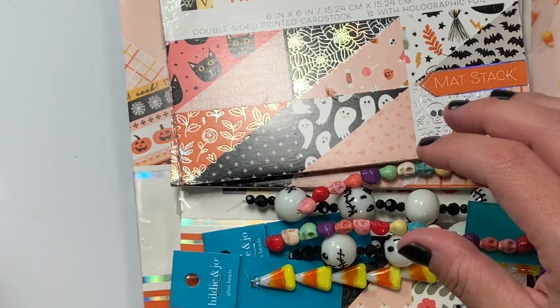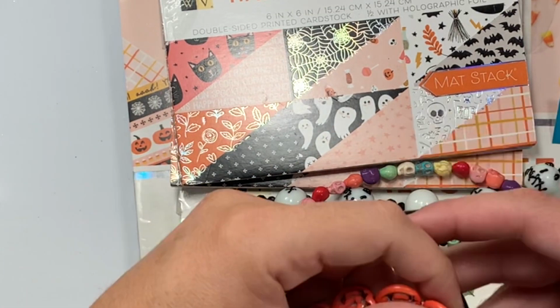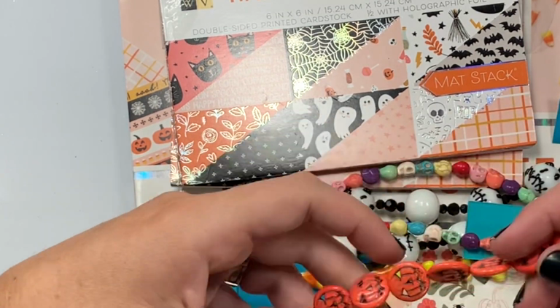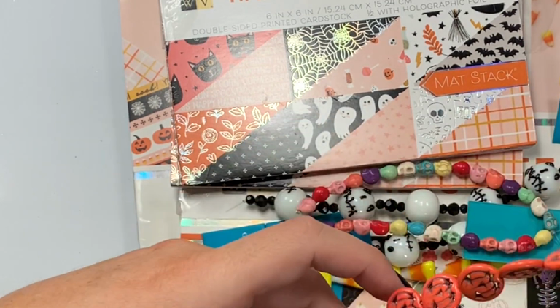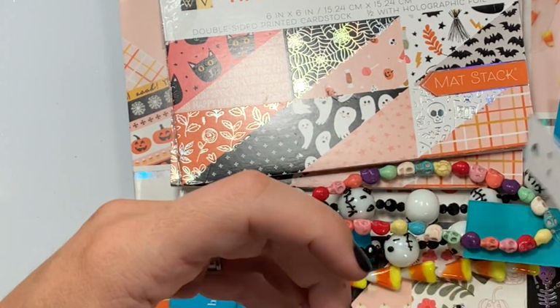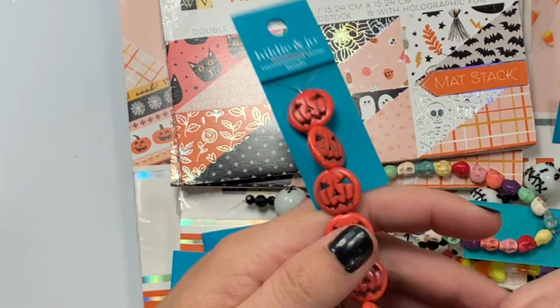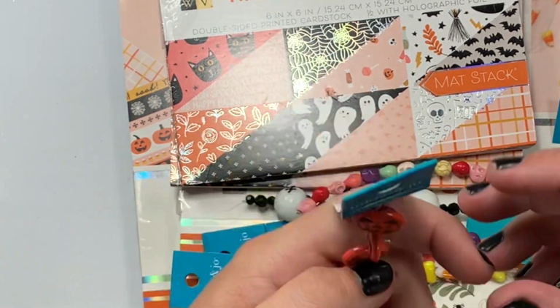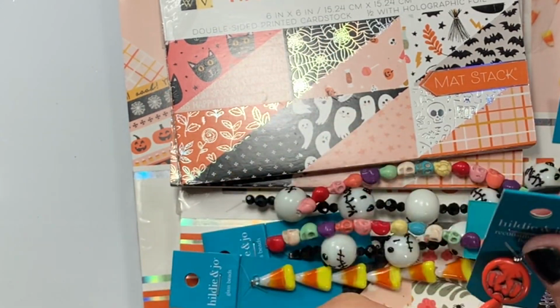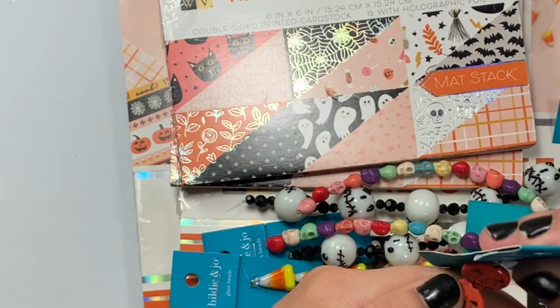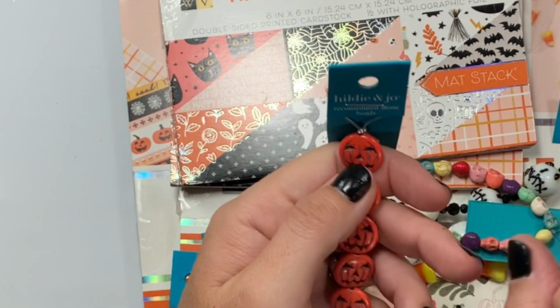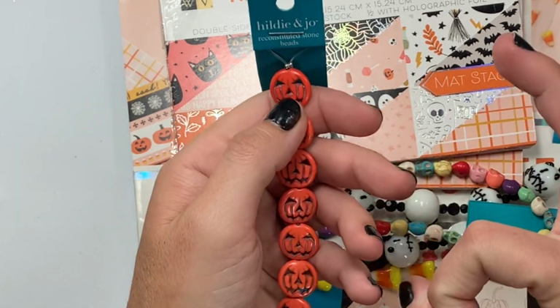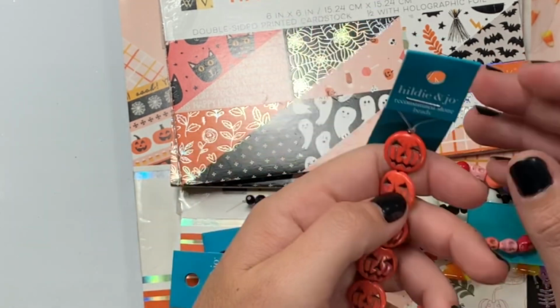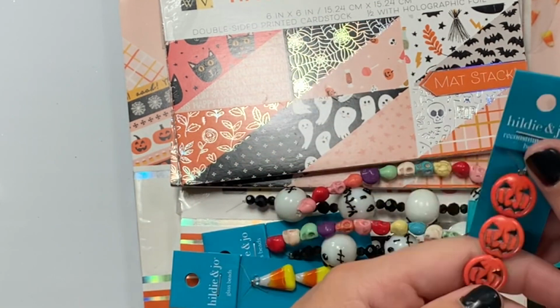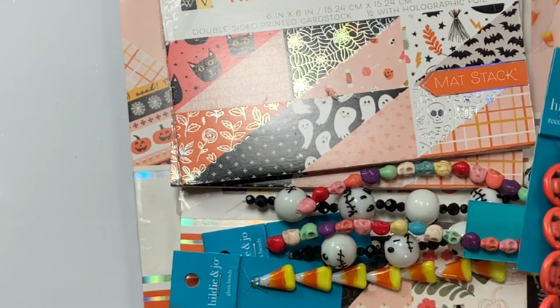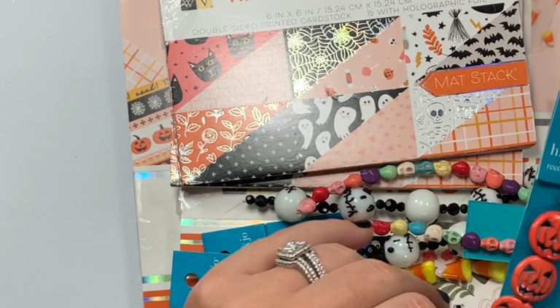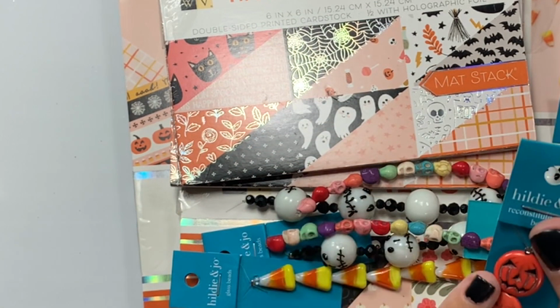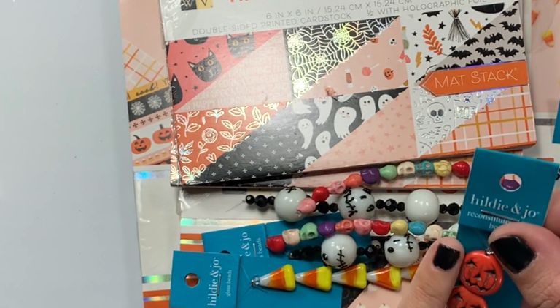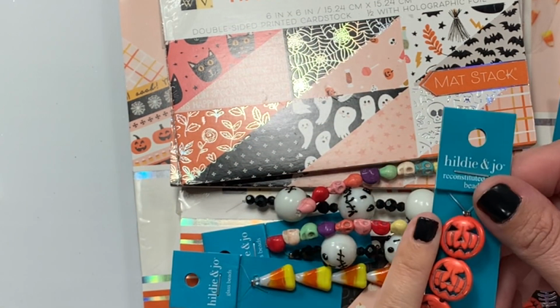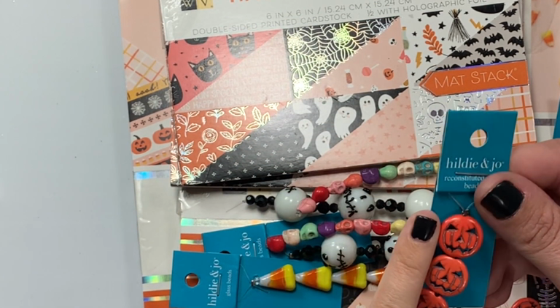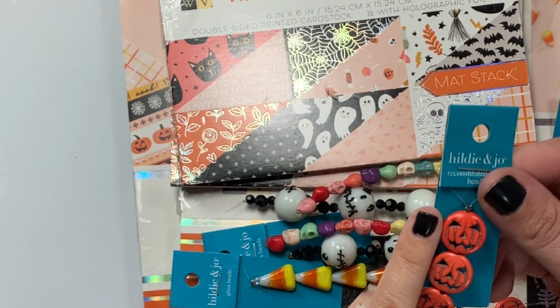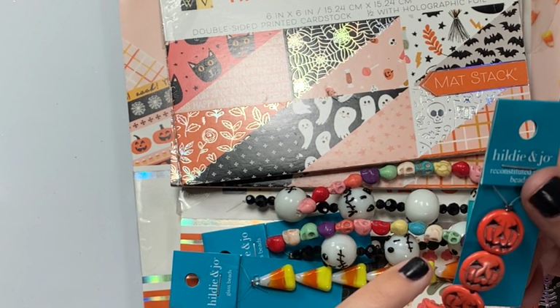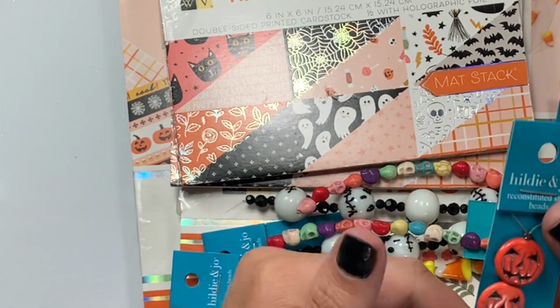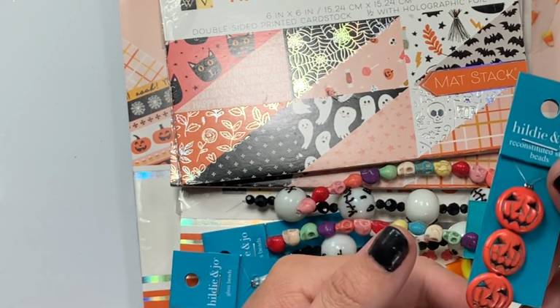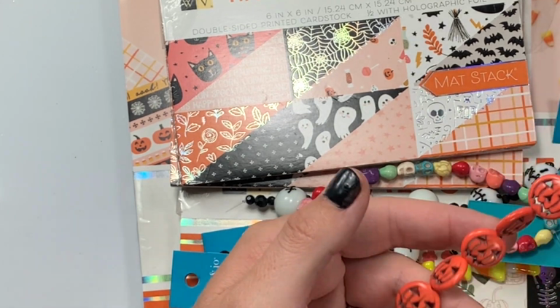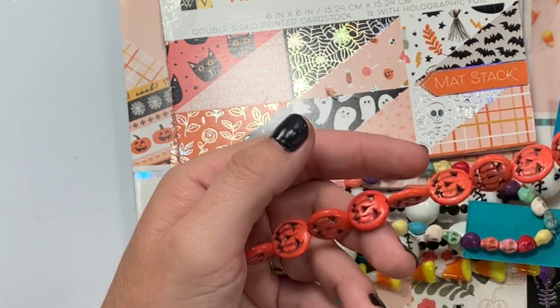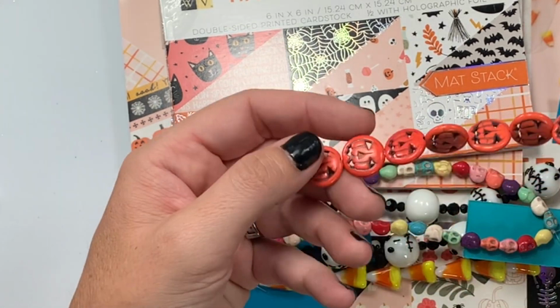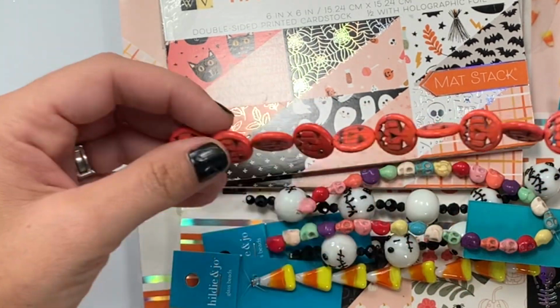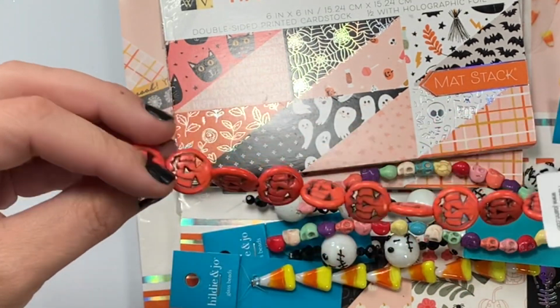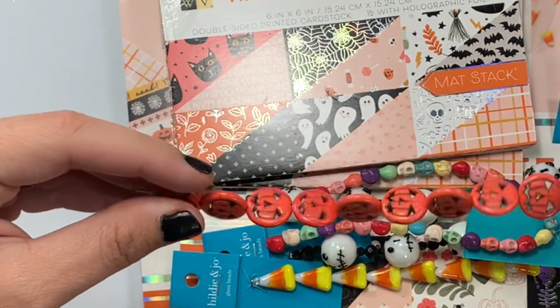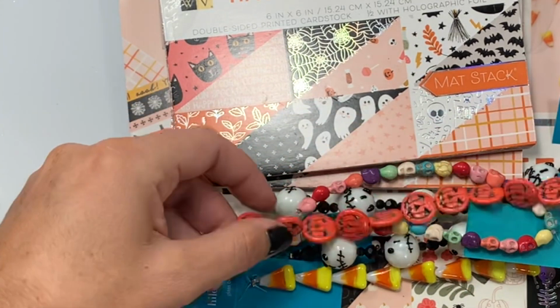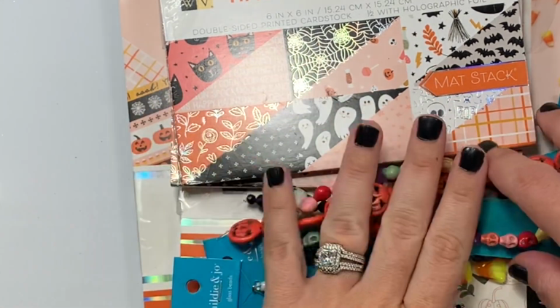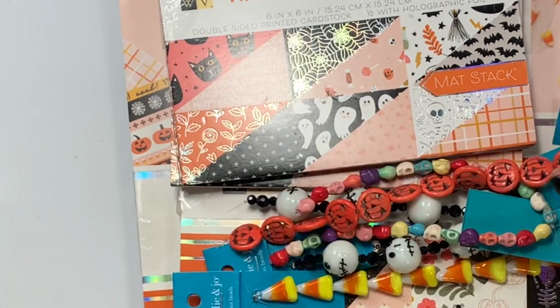Same with these — I have some that were gifted to me and they were just big, like quarter-size massive. But these guys are small and tiny — so cute. Little jack-o-lantern face.